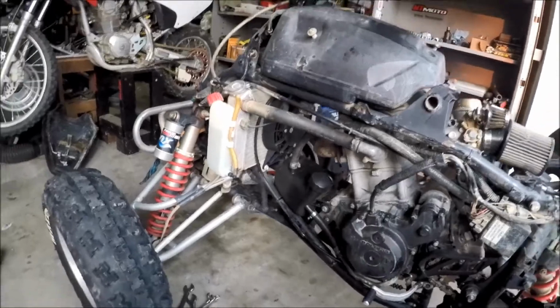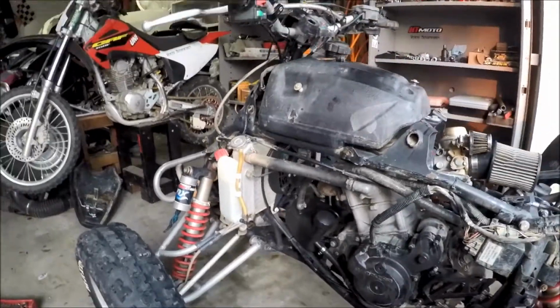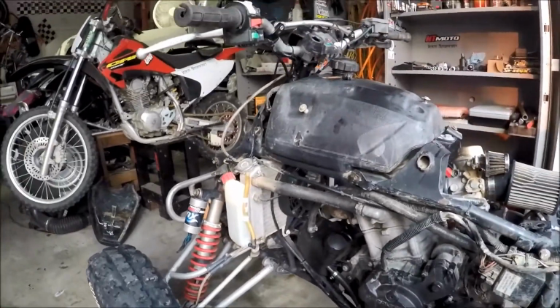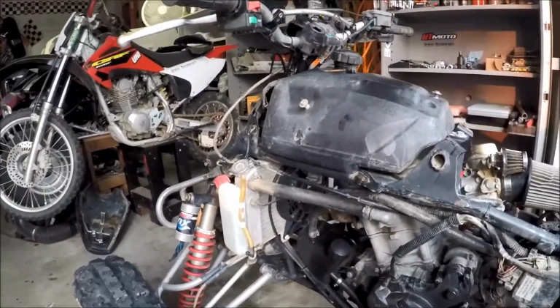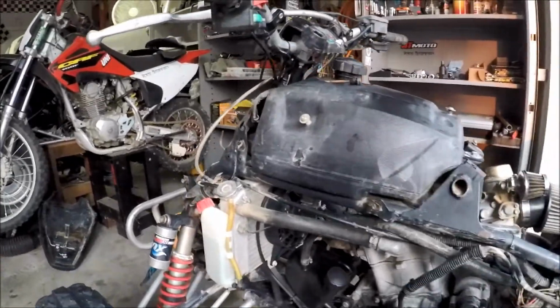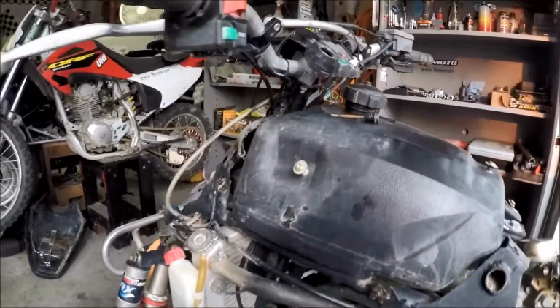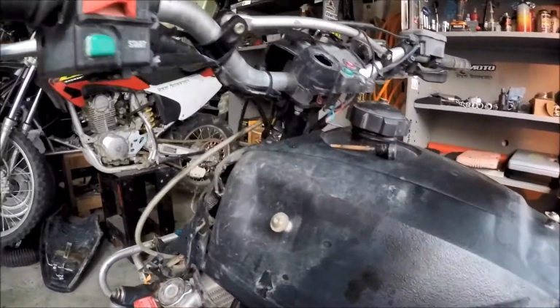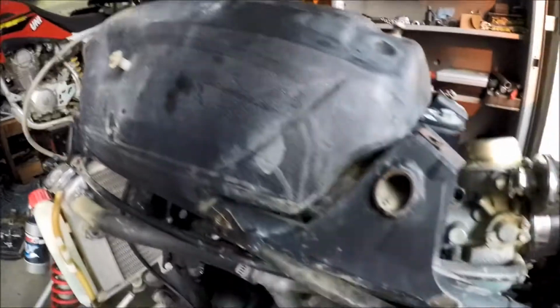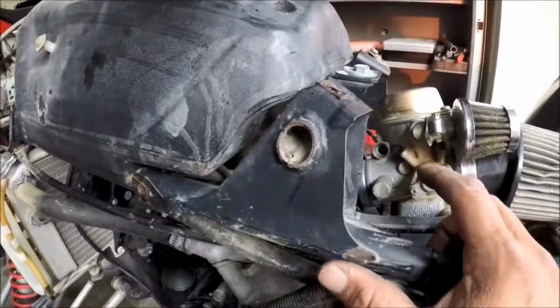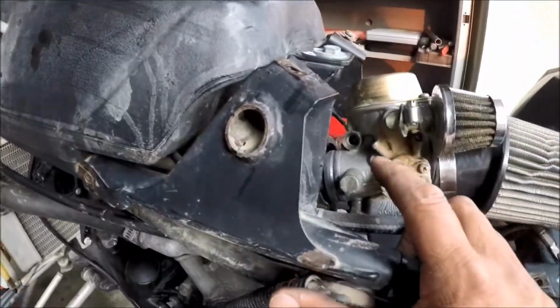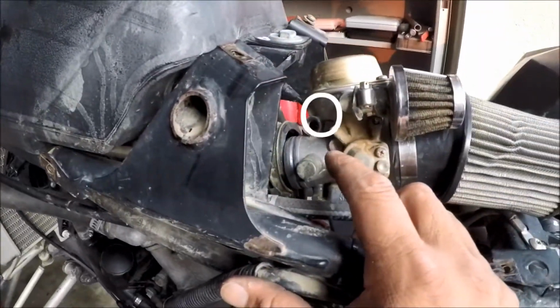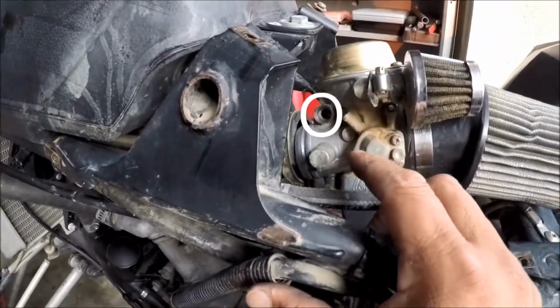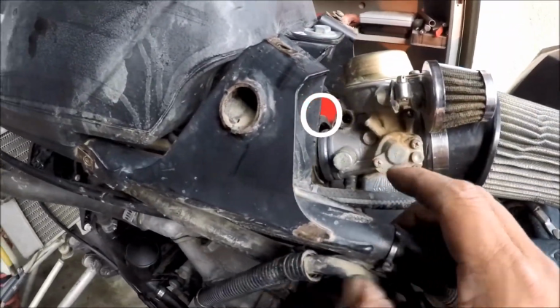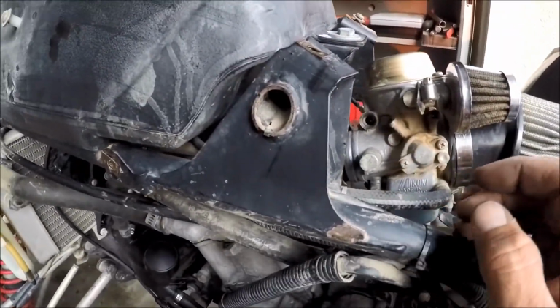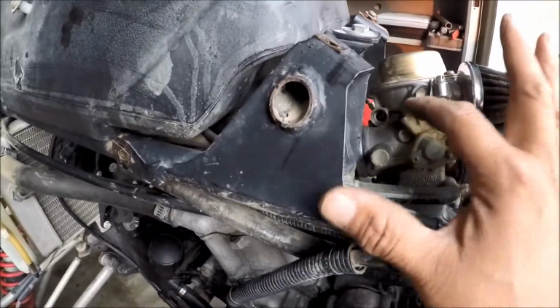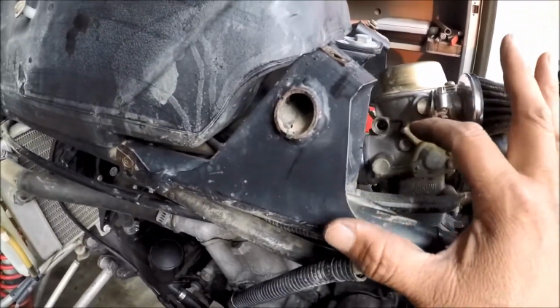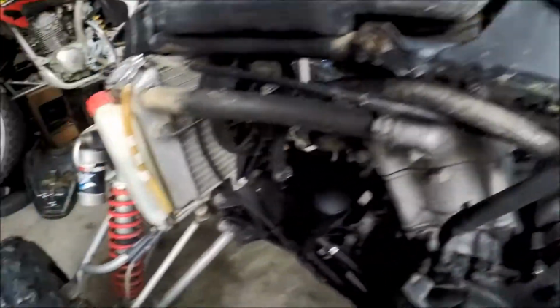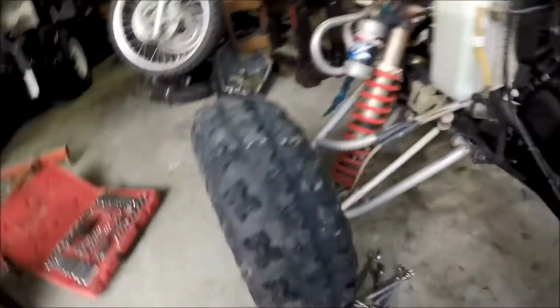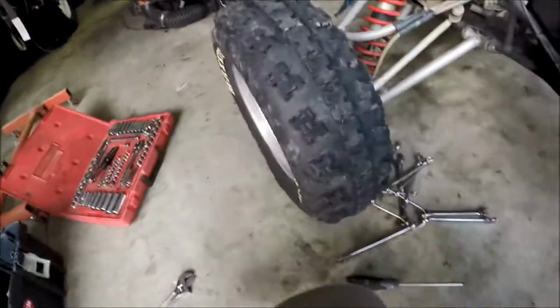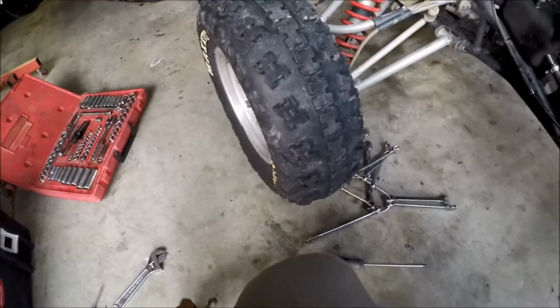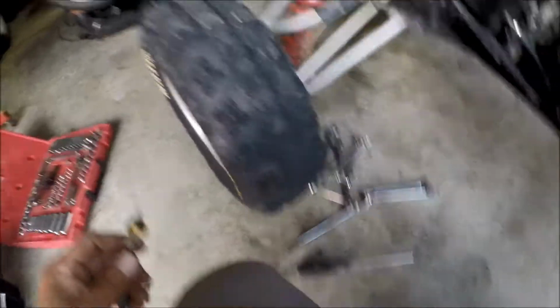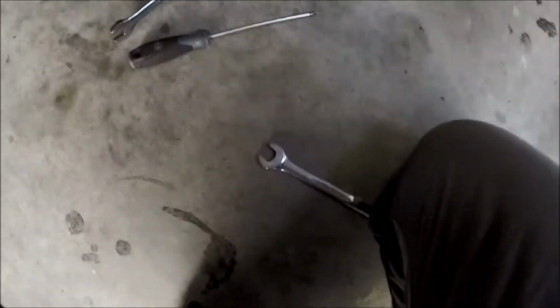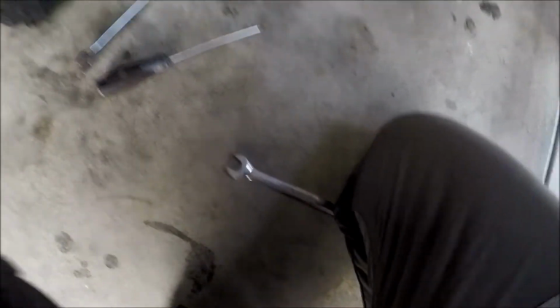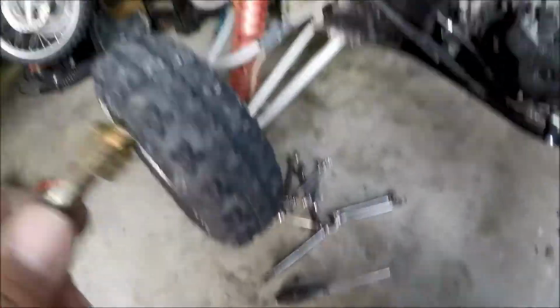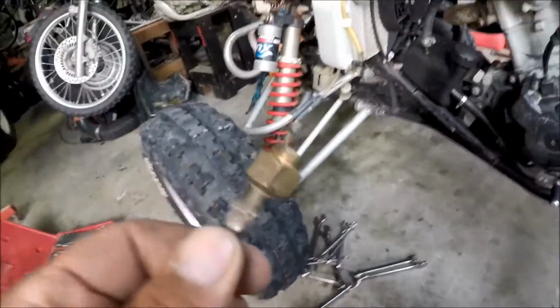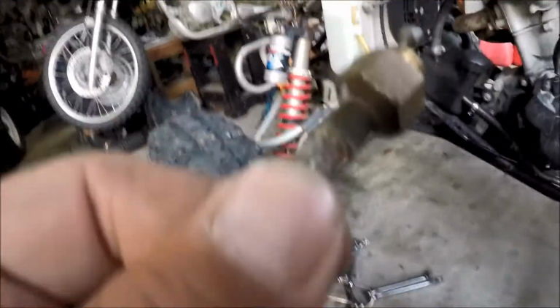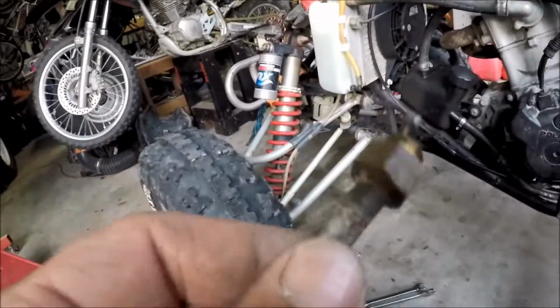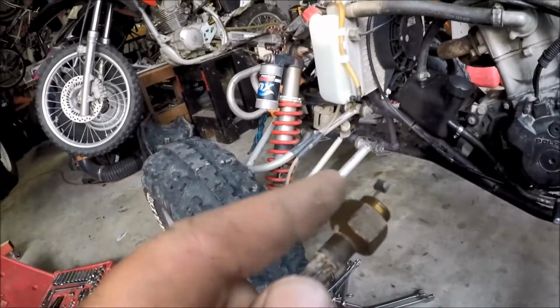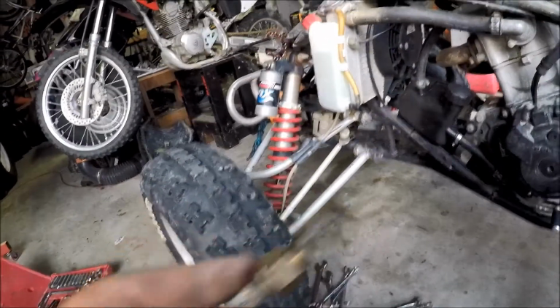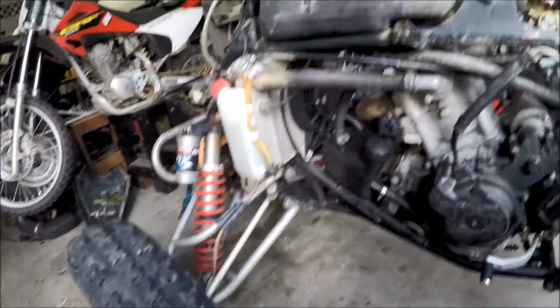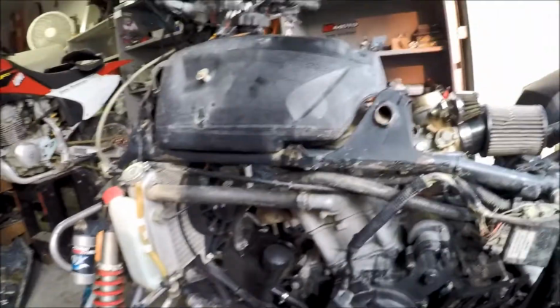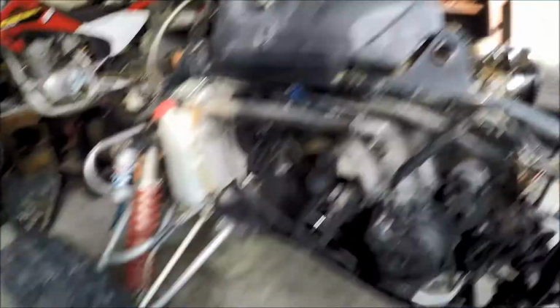I'm going to replace the choke cable for the Predator. You just need to get a 16mm wrench and remove it from right here. Once you've got it removed, you're ready for the next step.